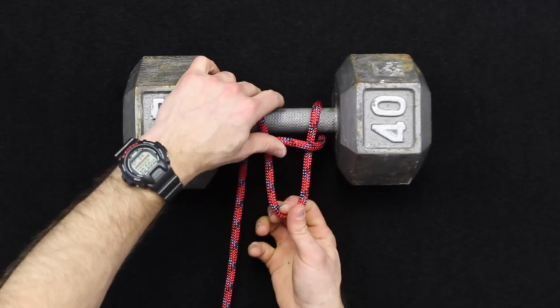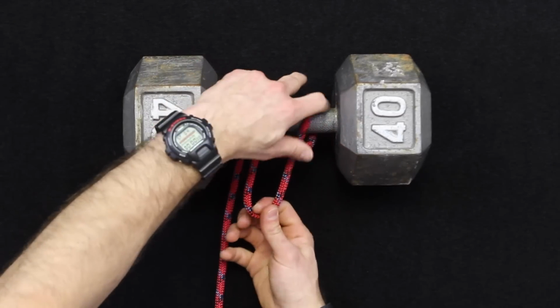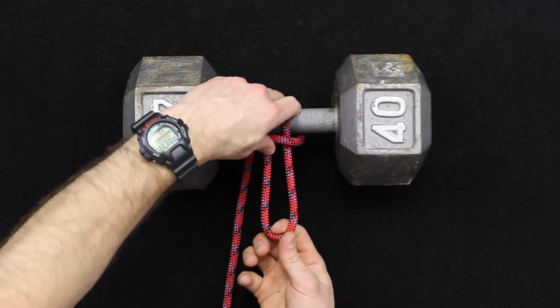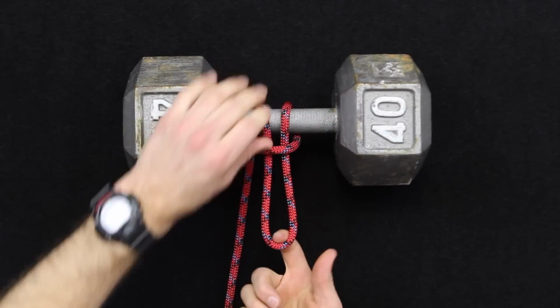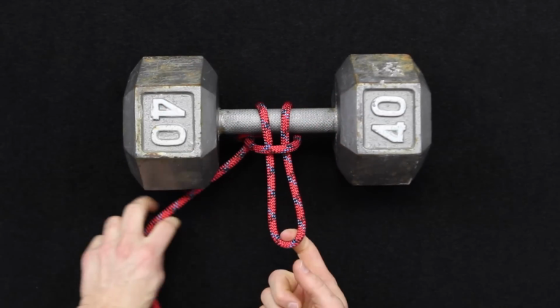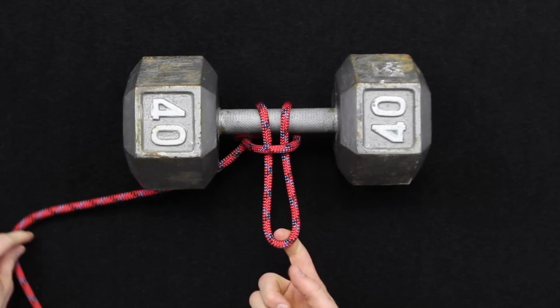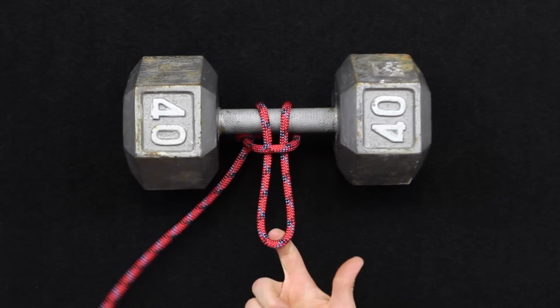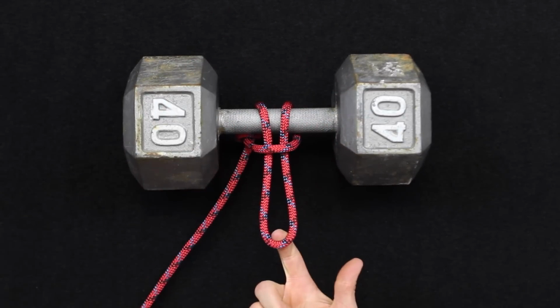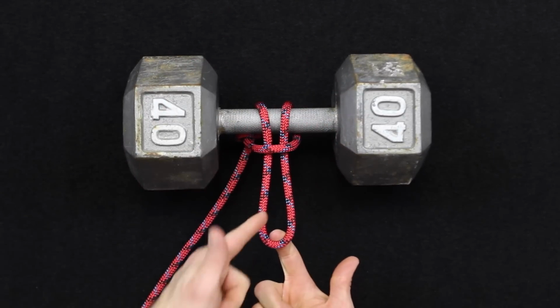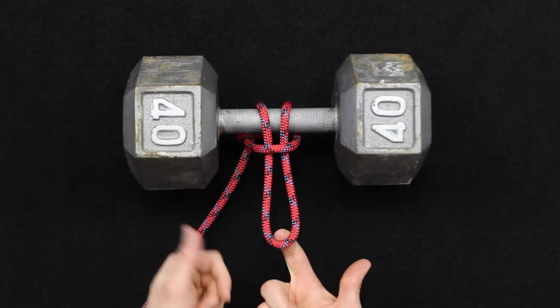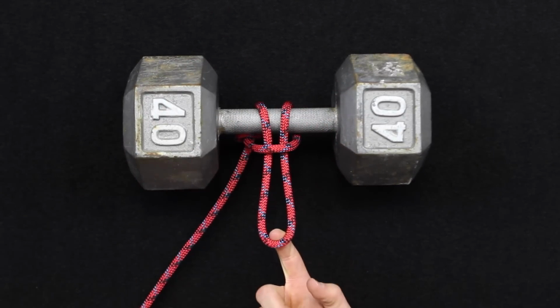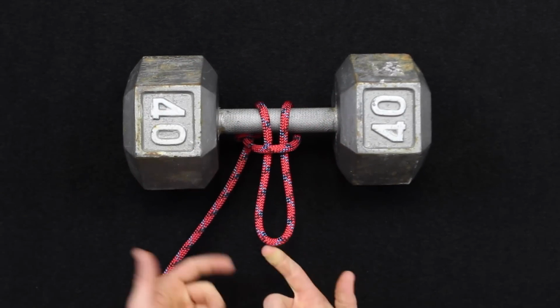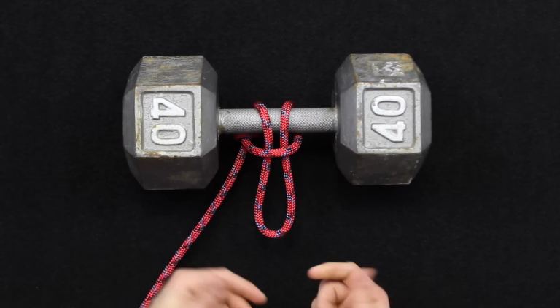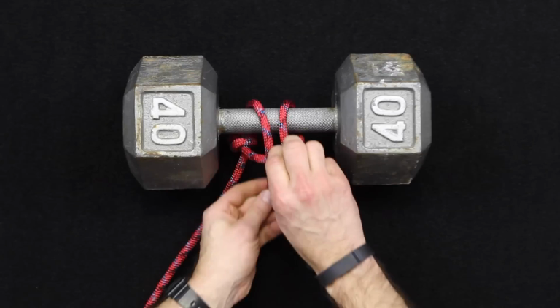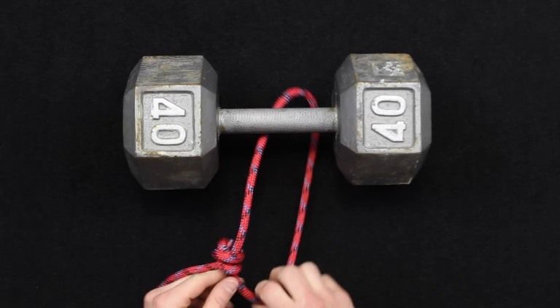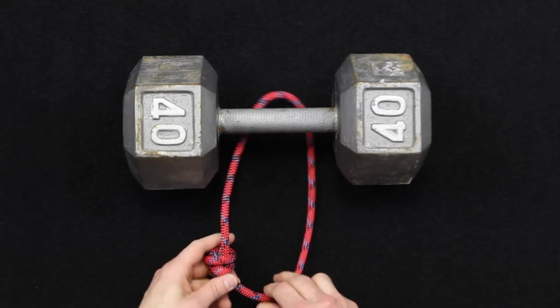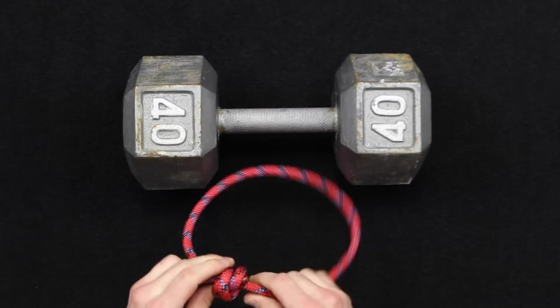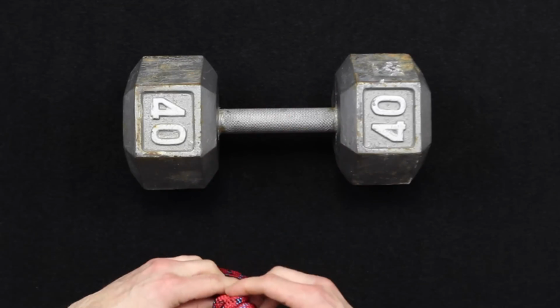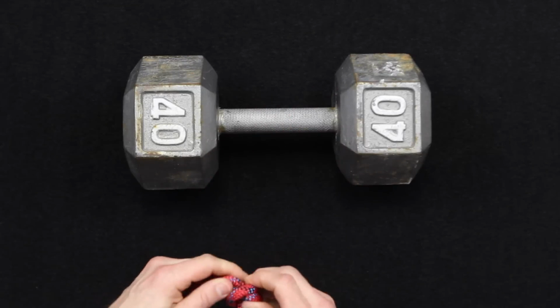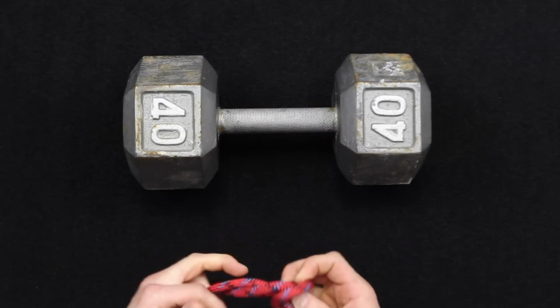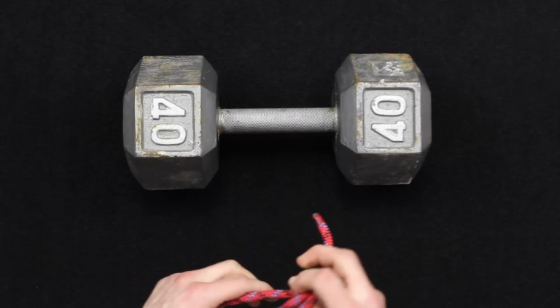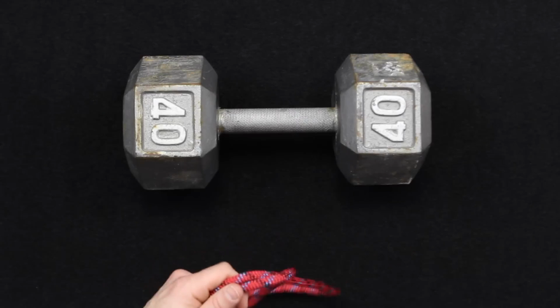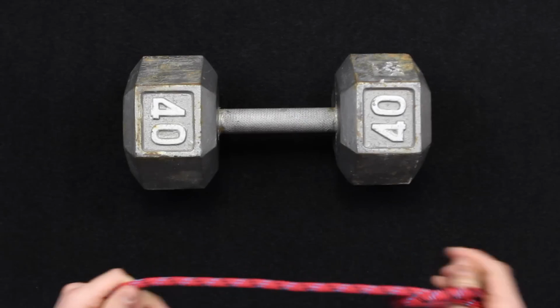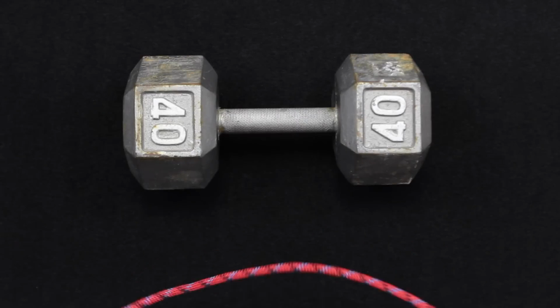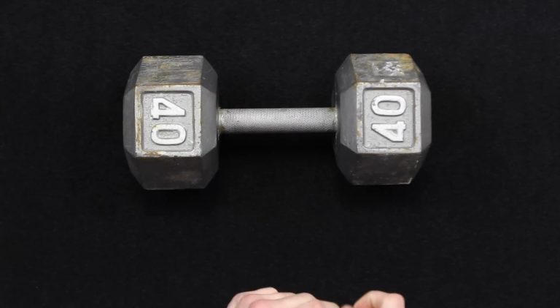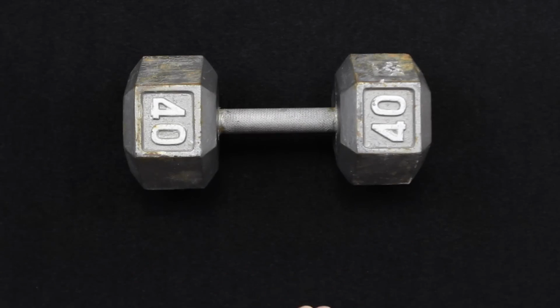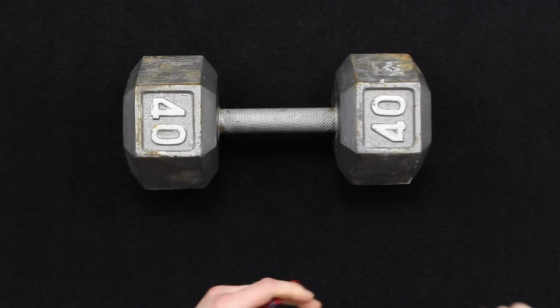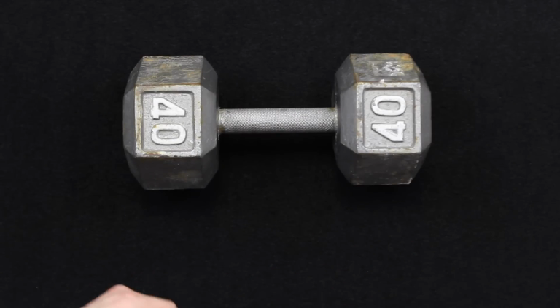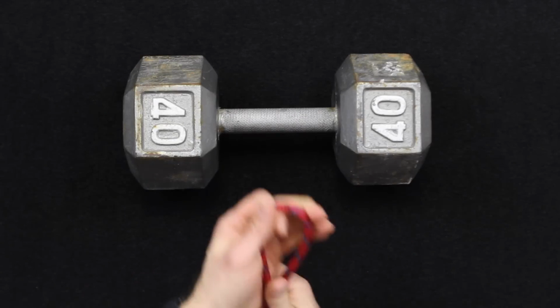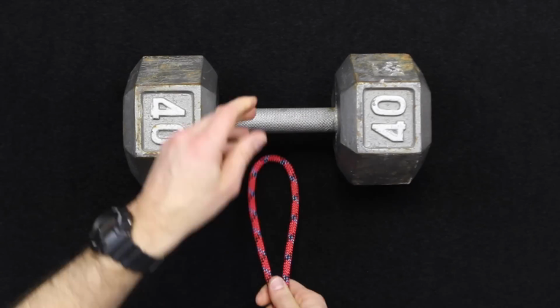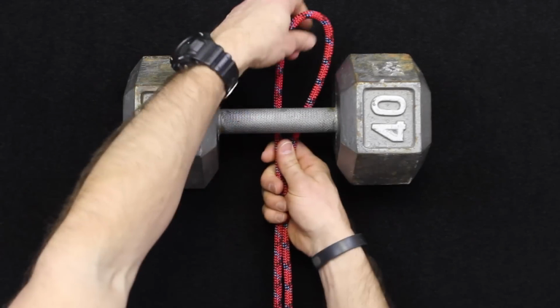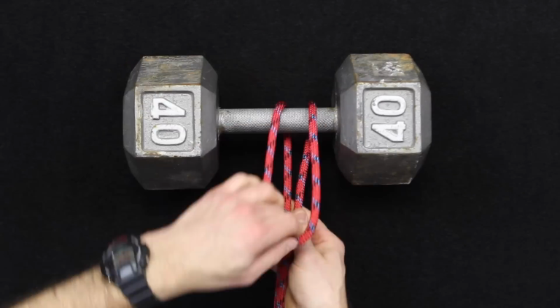You can see that once this is tied you've still got this fixed loop now to attach something to. That's what I mean by a fixed loop versus a loop that's not fixed. So that is again the girth hitch.